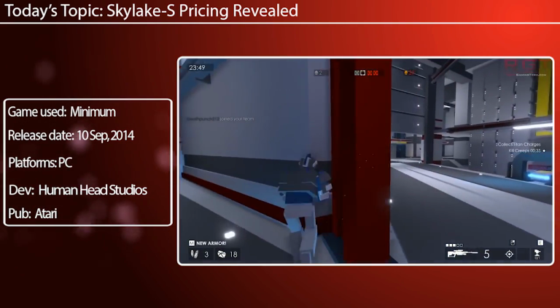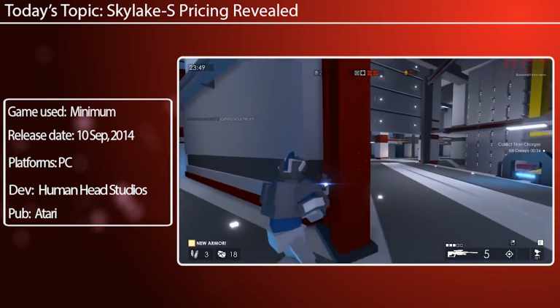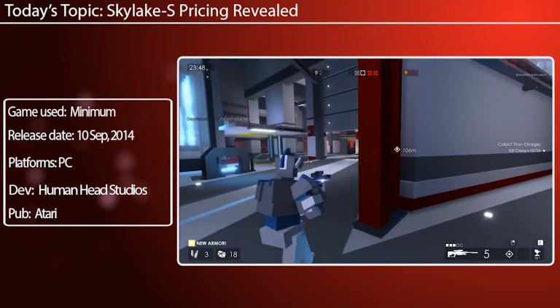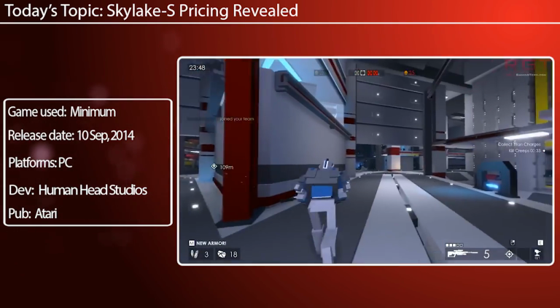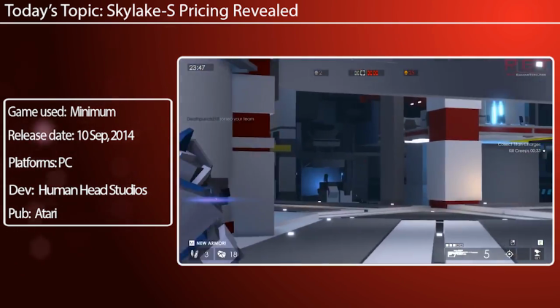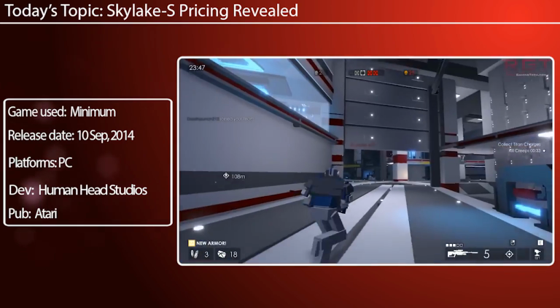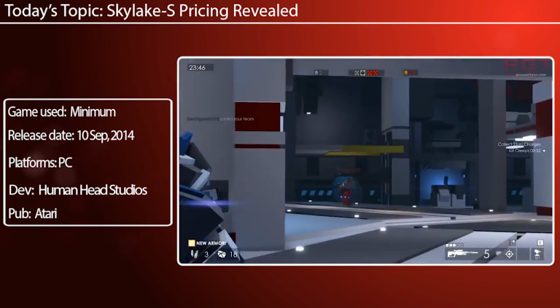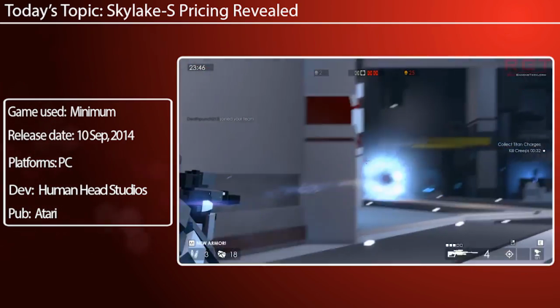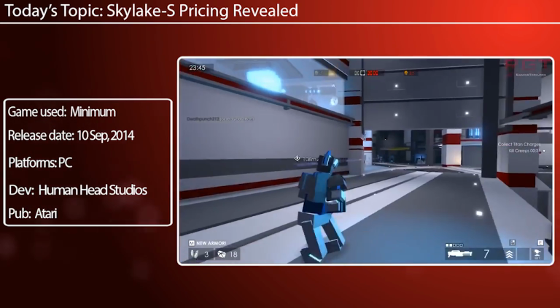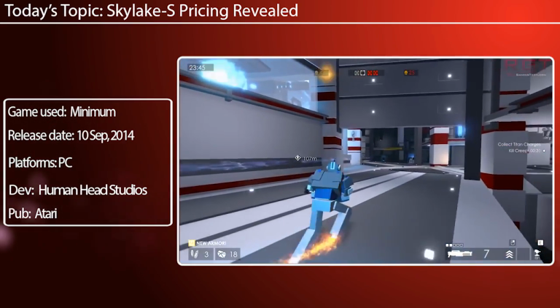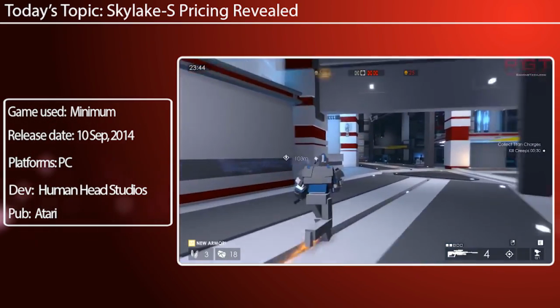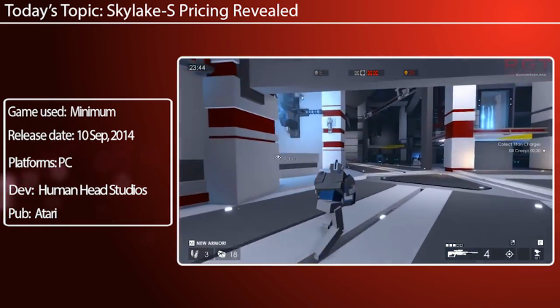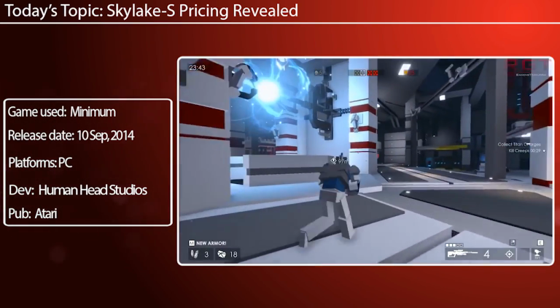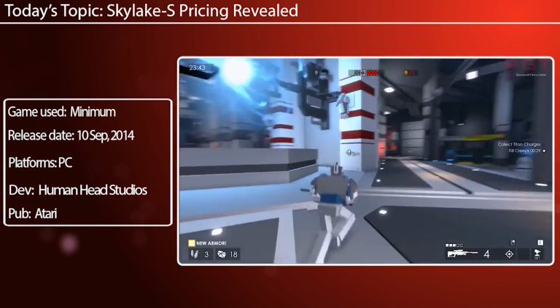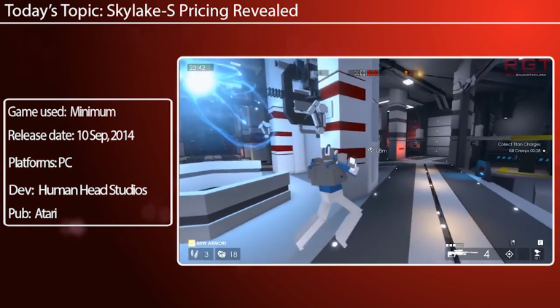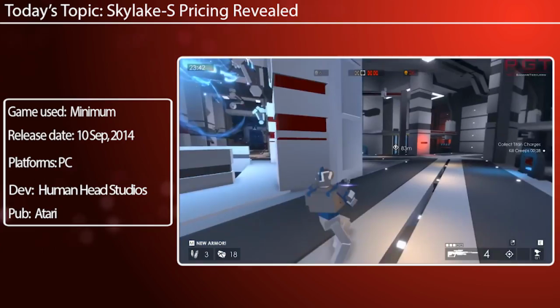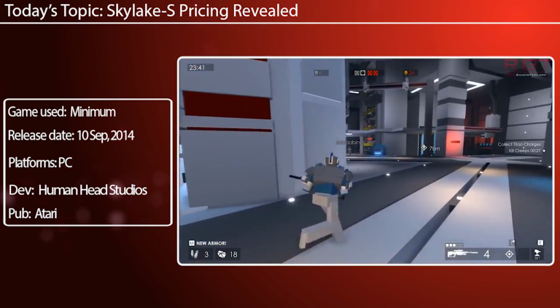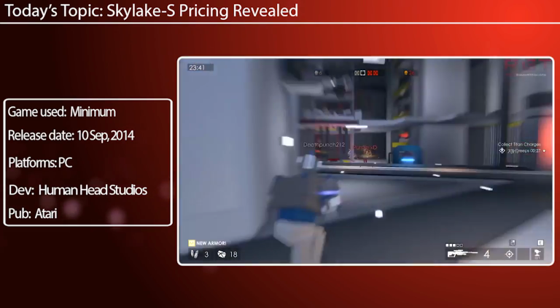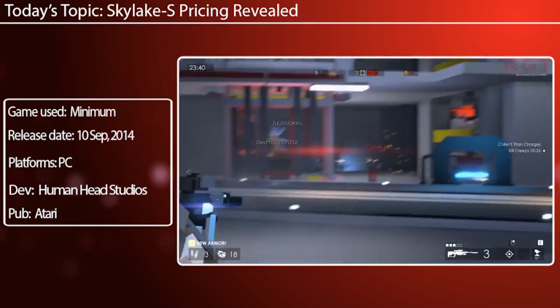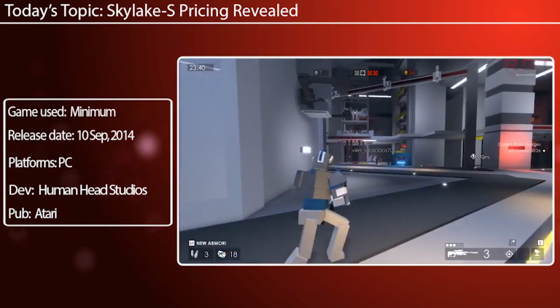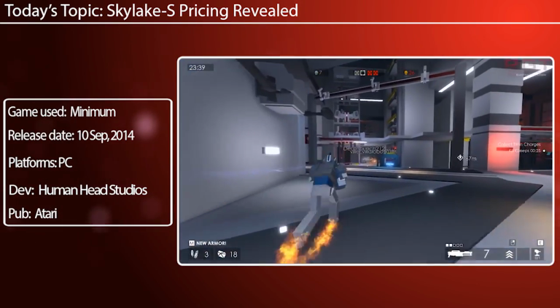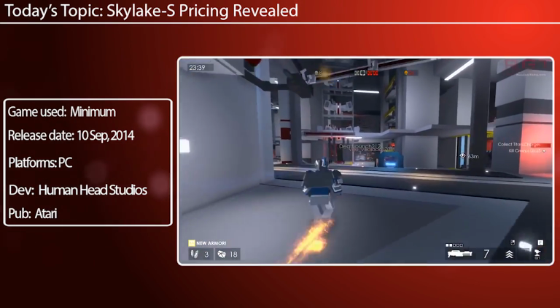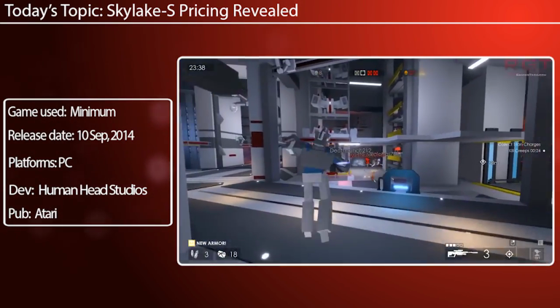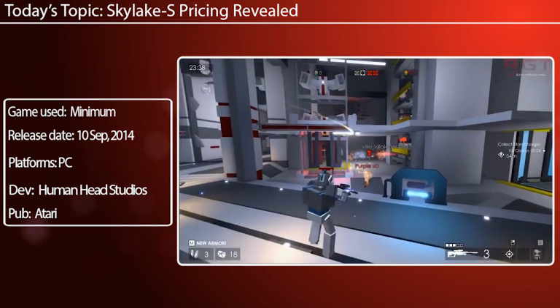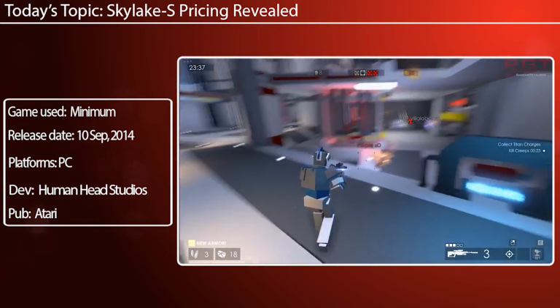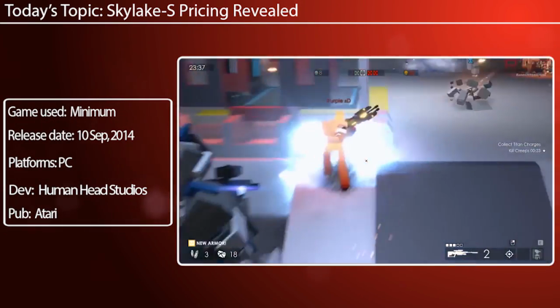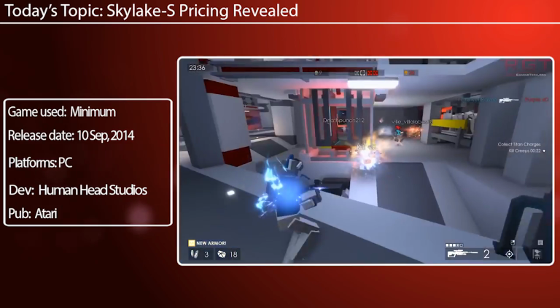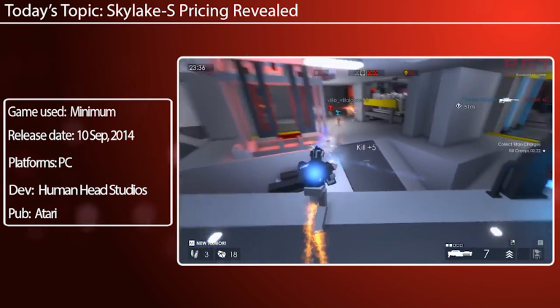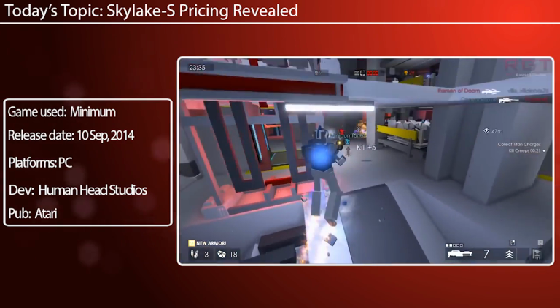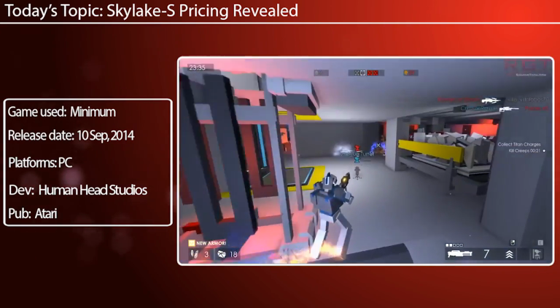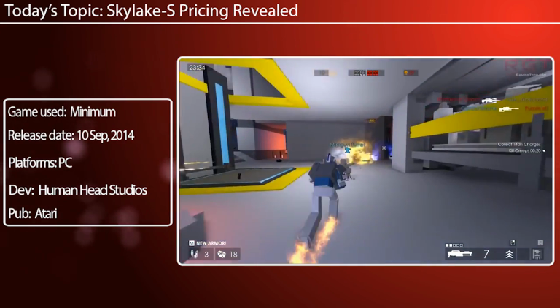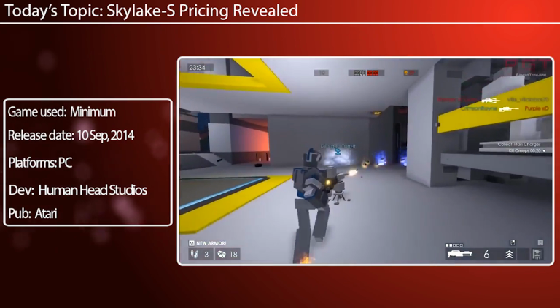But then again, if the motherboards are pretty solid, if we've got a good platform, if the processors have good overclocking potential and run fairly cool, then maybe I'll jump in. We'll see. Anyway, hopefully you've enjoyed the video. I'll see you soon. Take care.